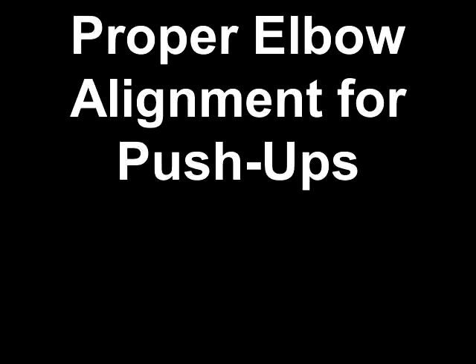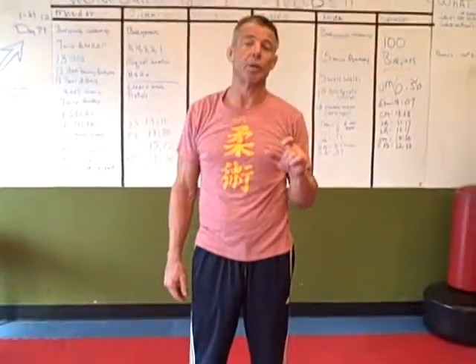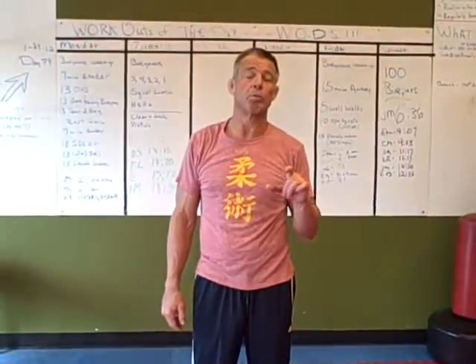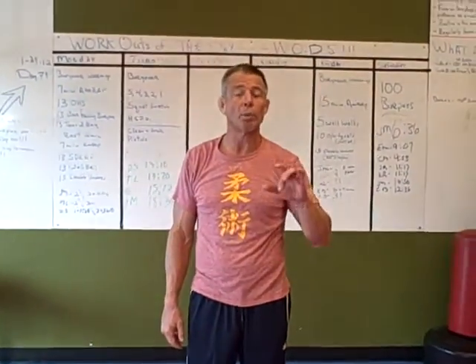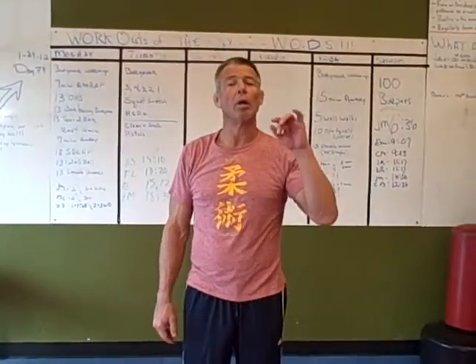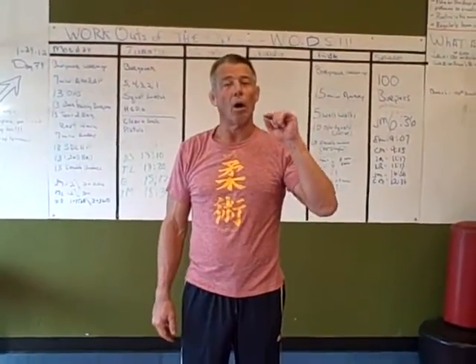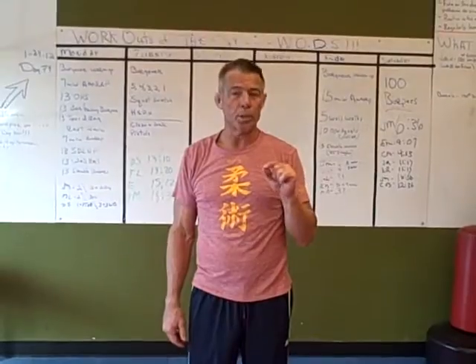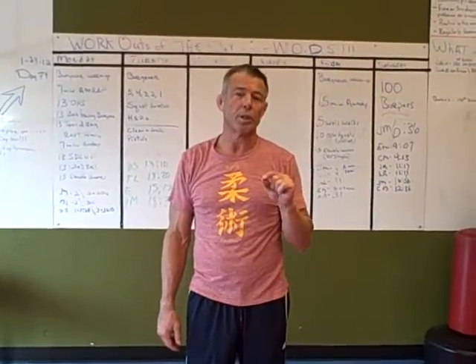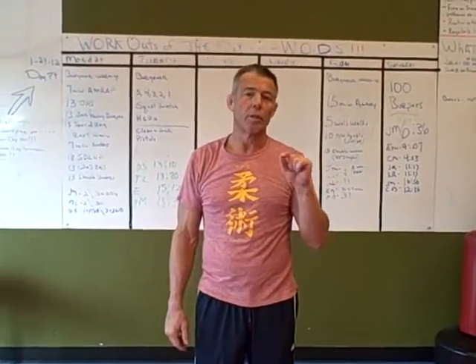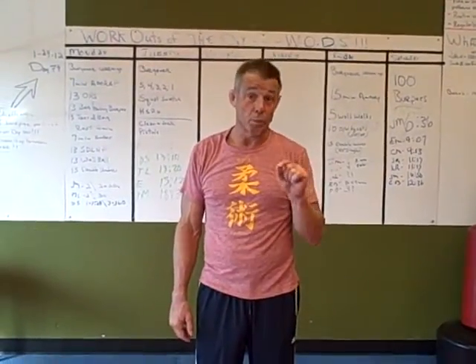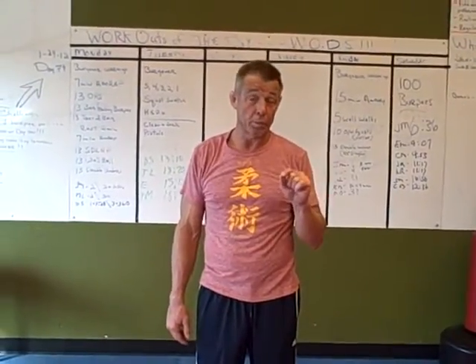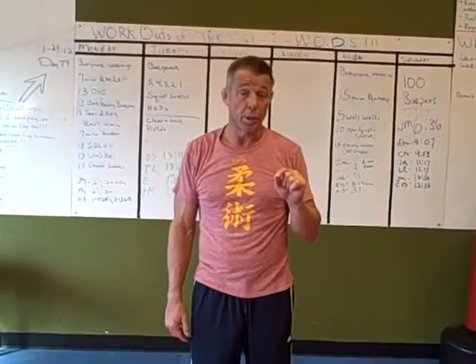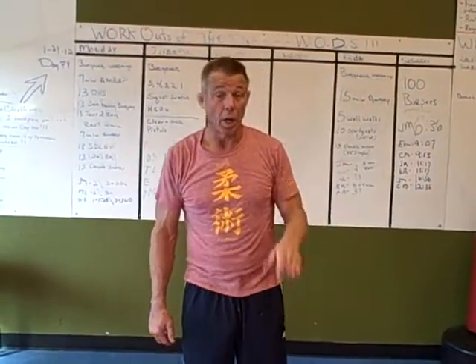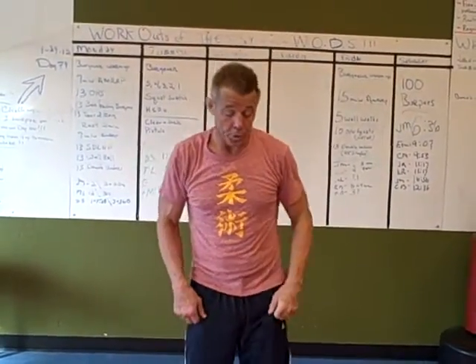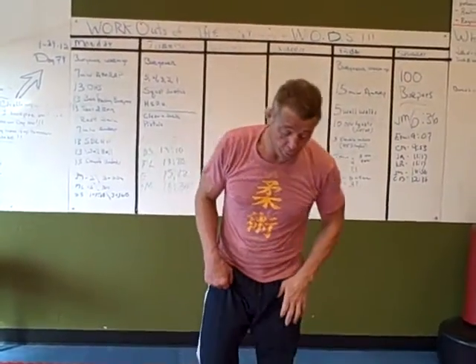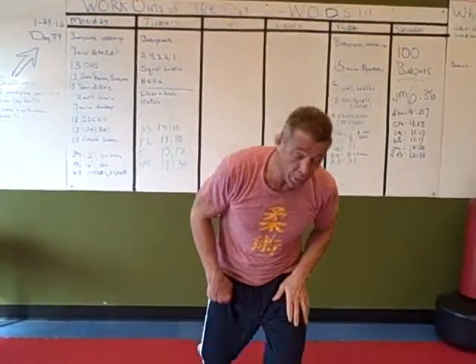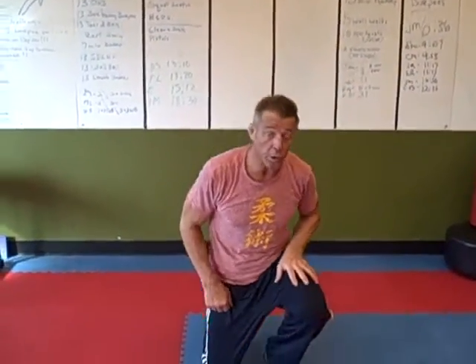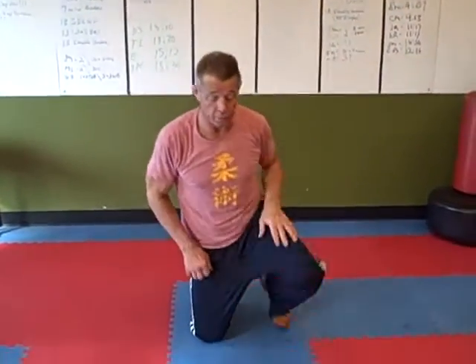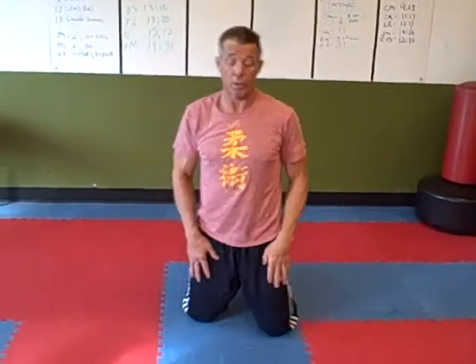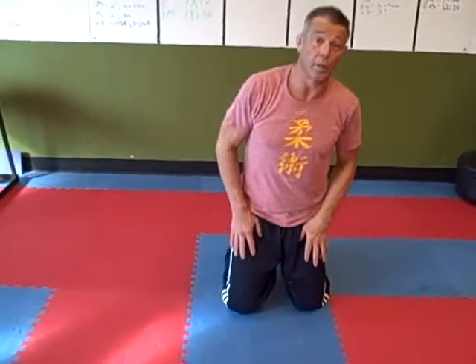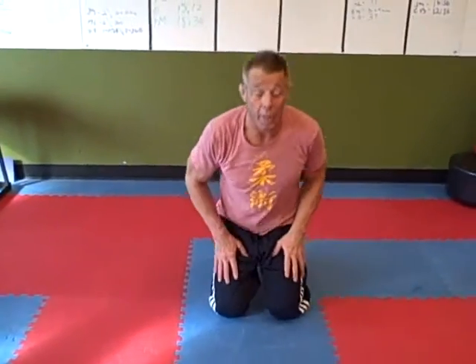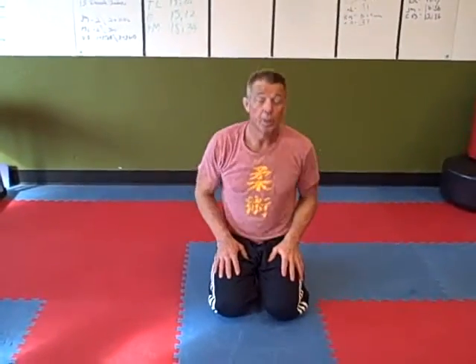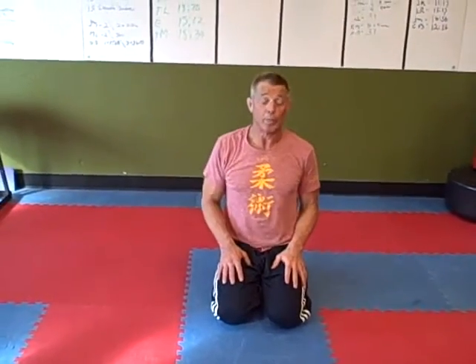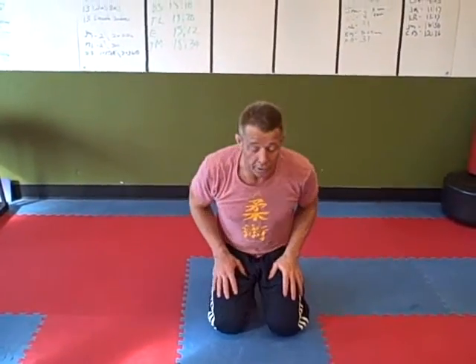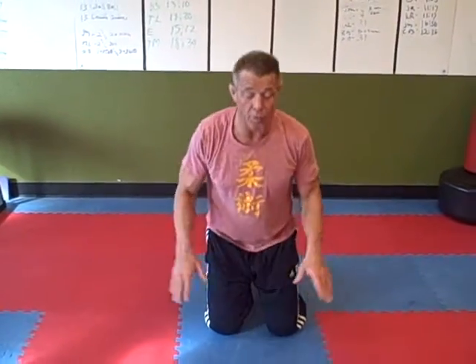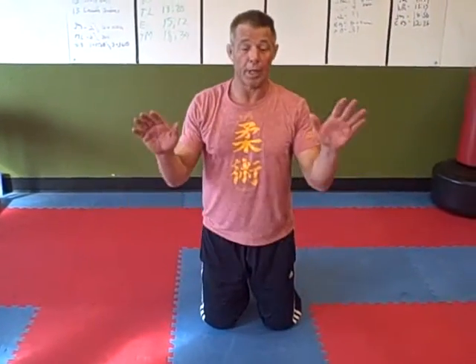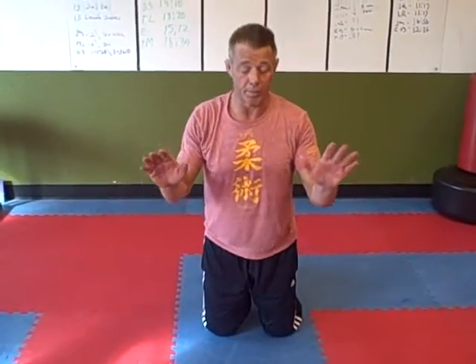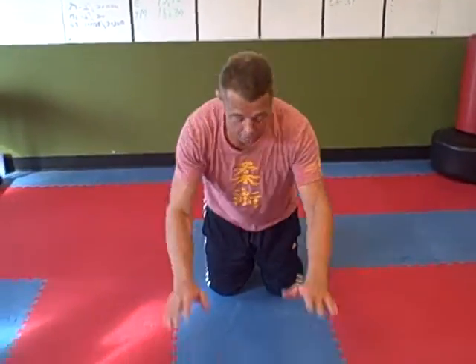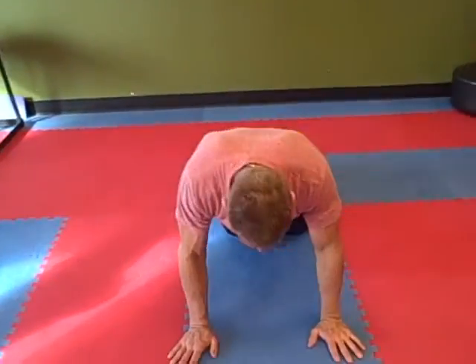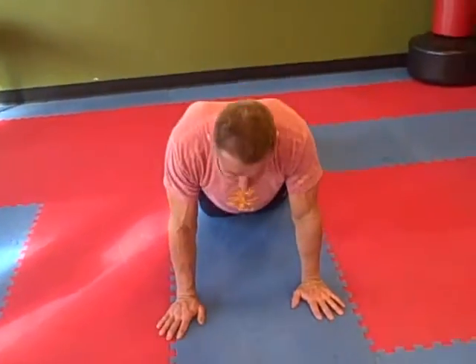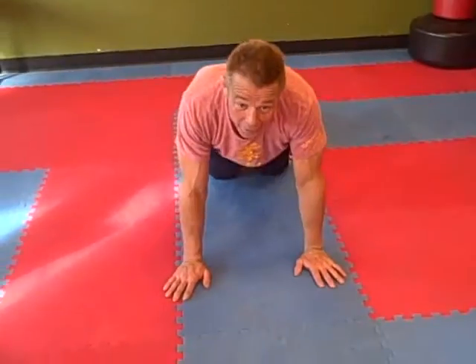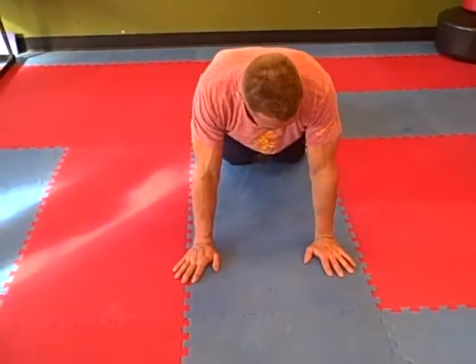What I'm about to show you is the proper arm position for the push-up. So this is what it should look like. I'm going to start here. As I lean forward, my hands come forward — that's where my hands end up.